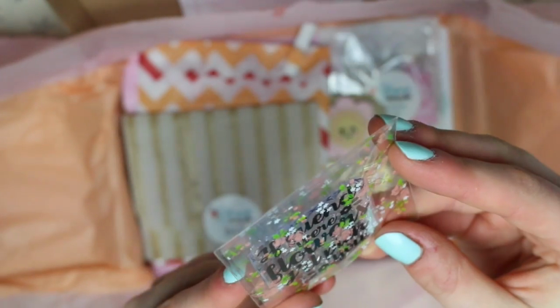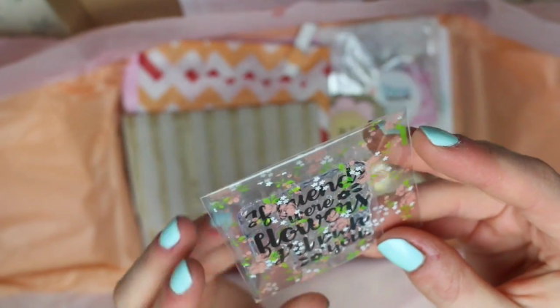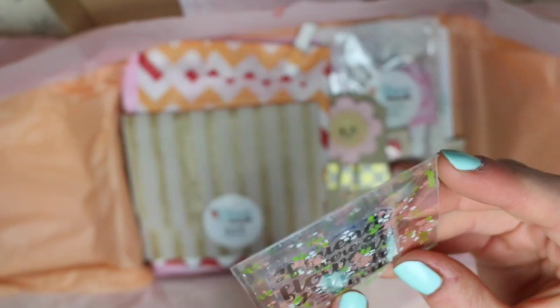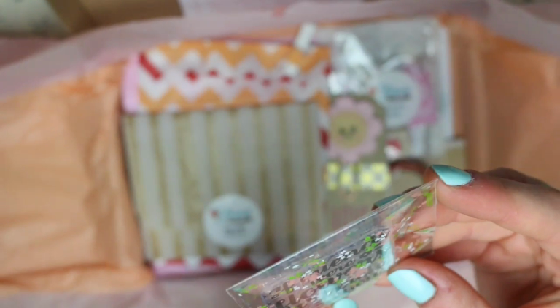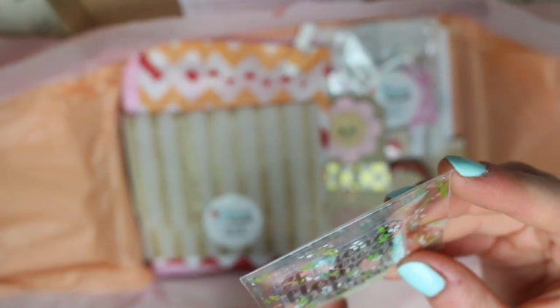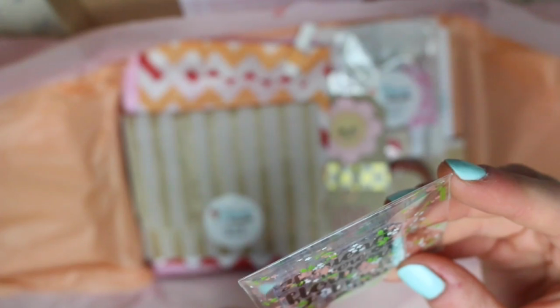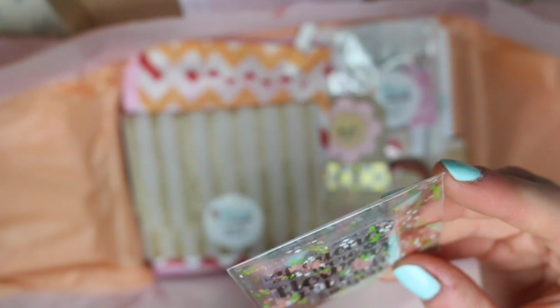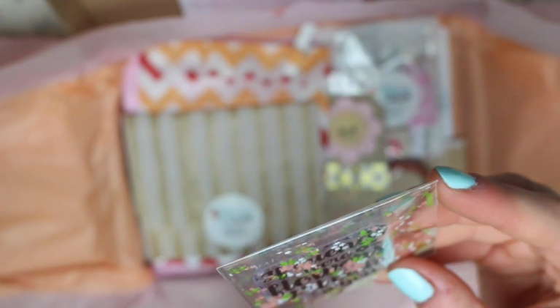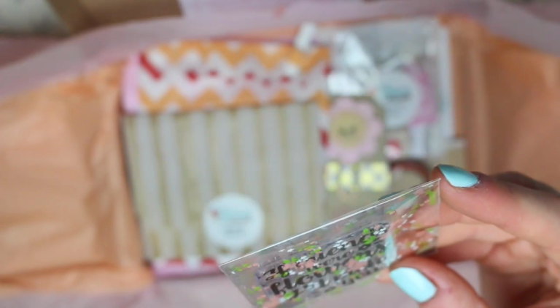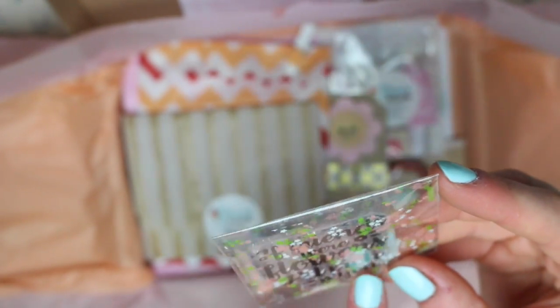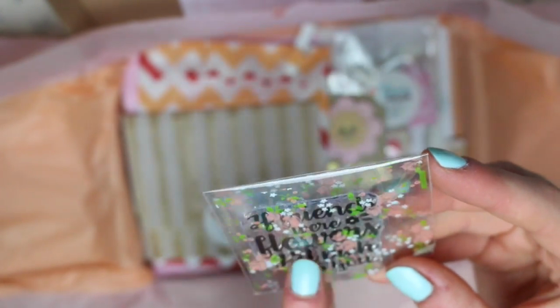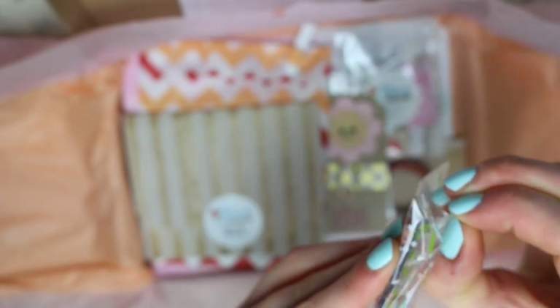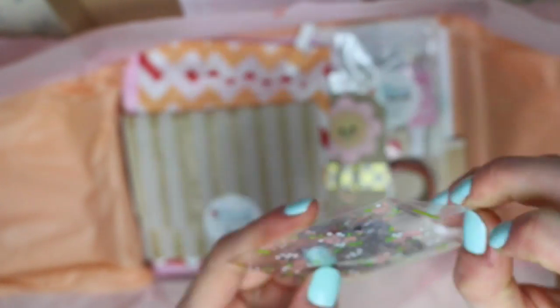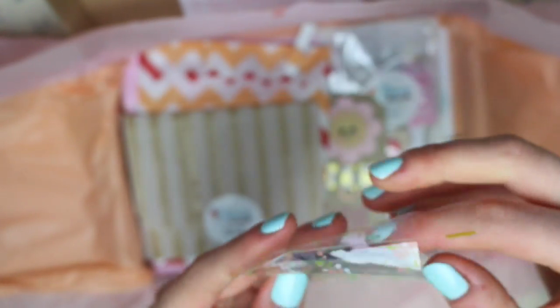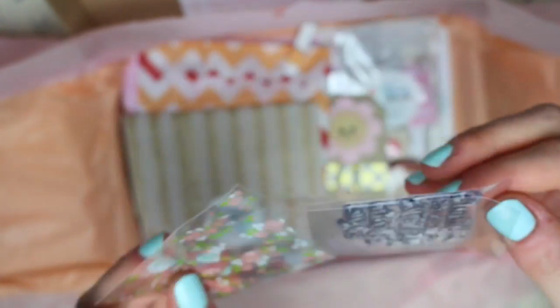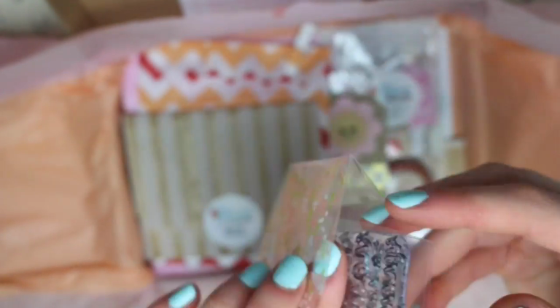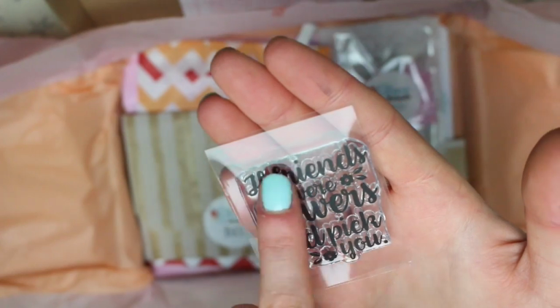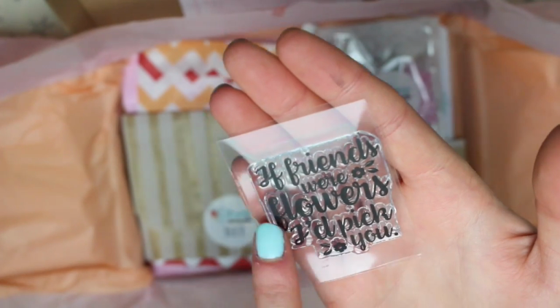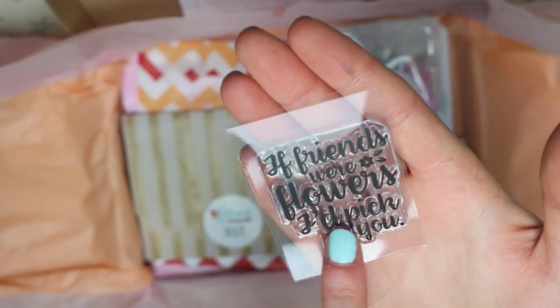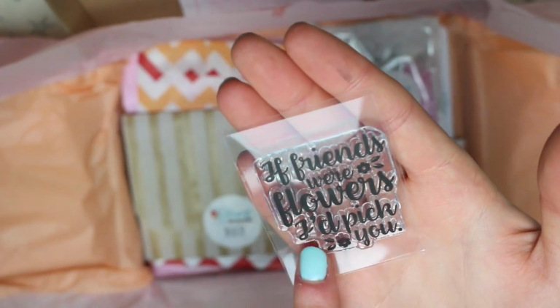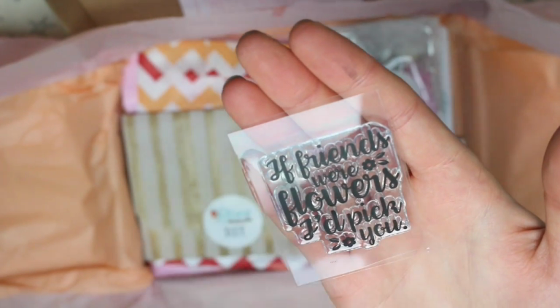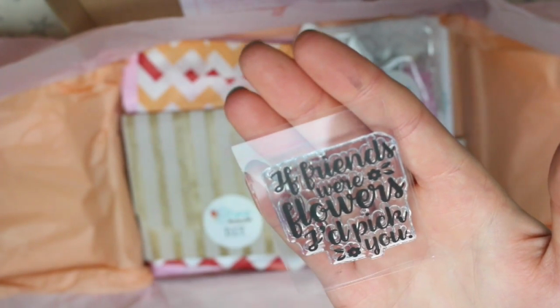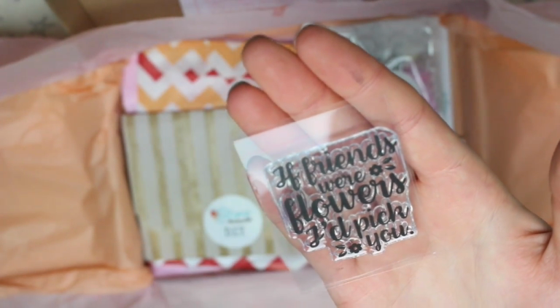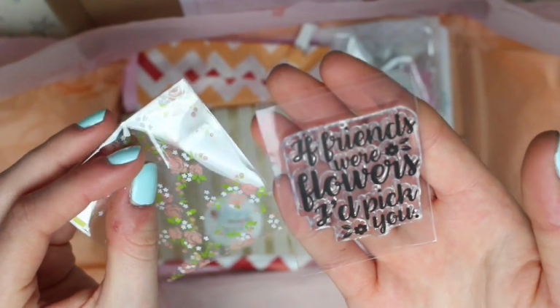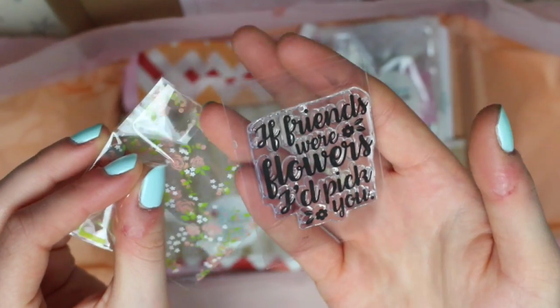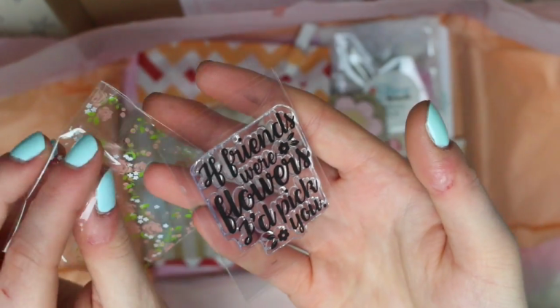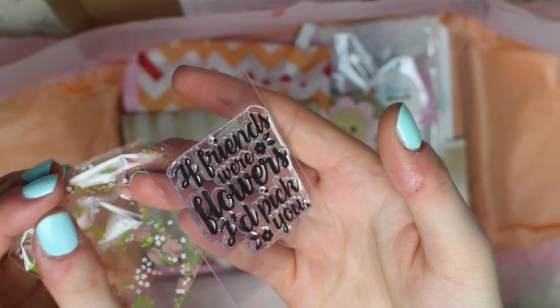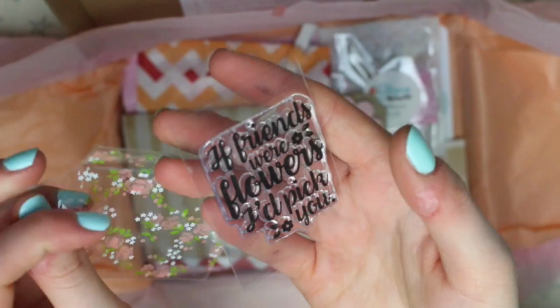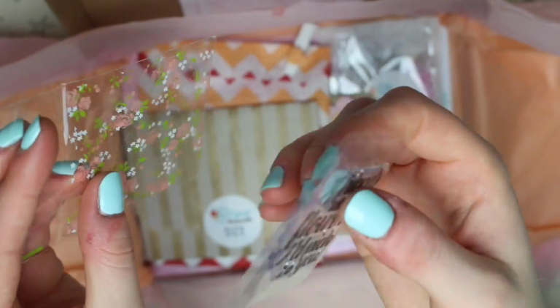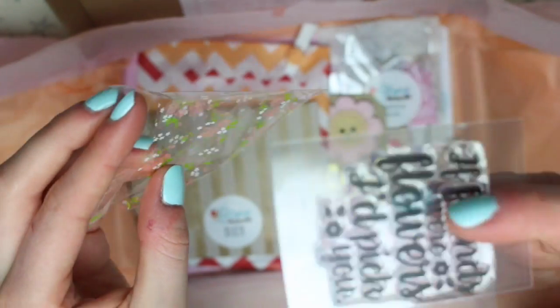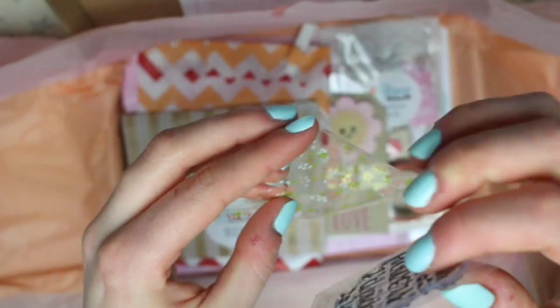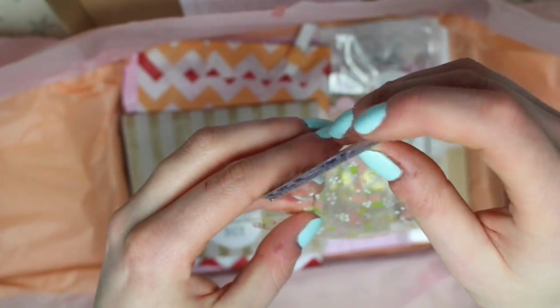We have a clear stamp and on it it says "if friends were flowers I'd pick you." I love the style of font used on this — it's almost like hand lettering. This would be a good one to put on tags if you're sending a present to a friend or something.